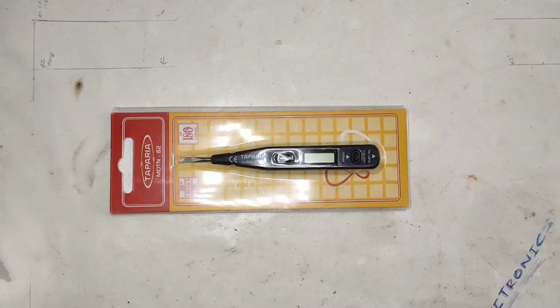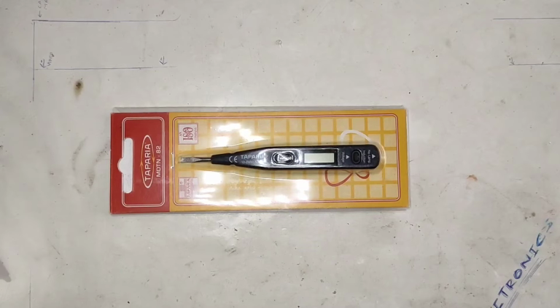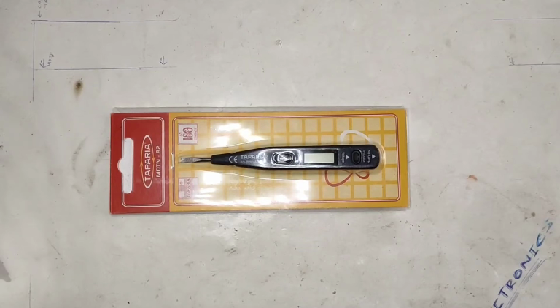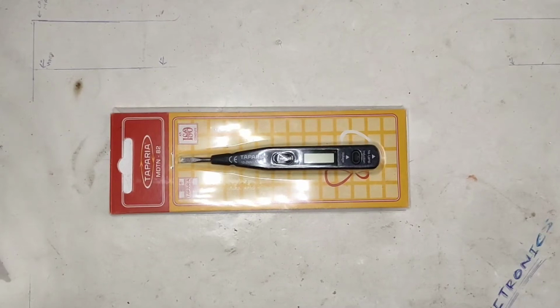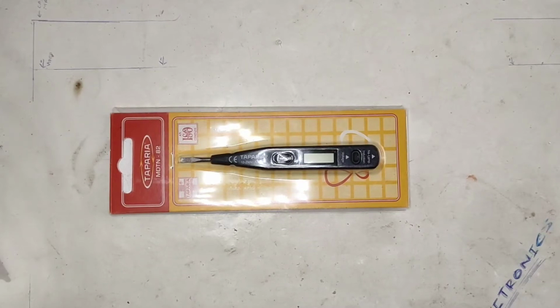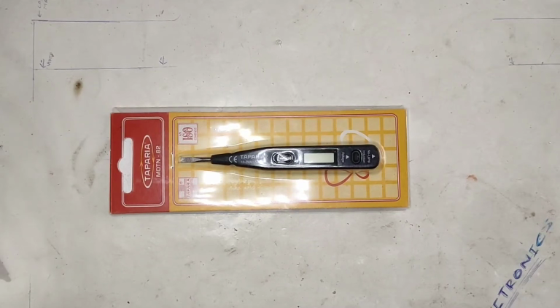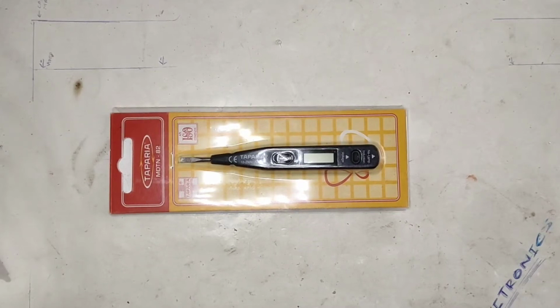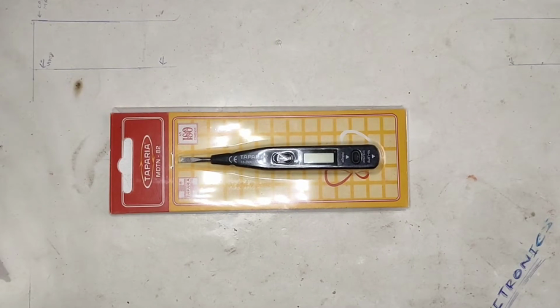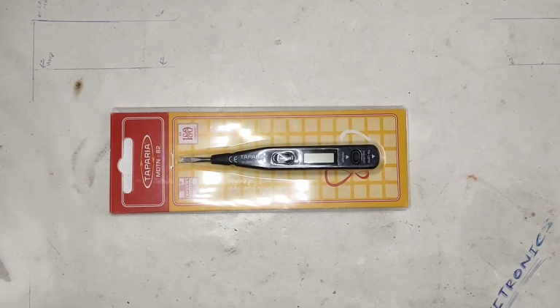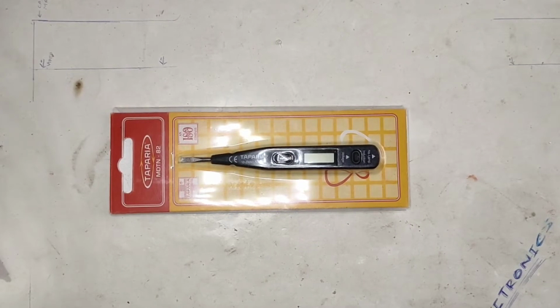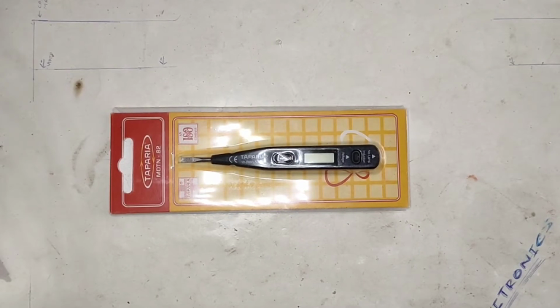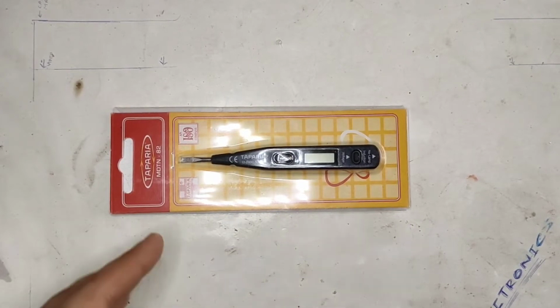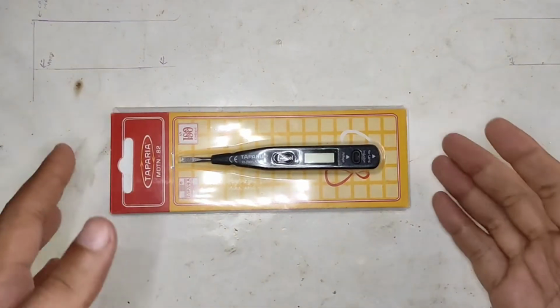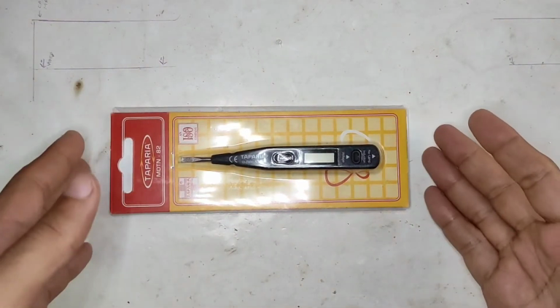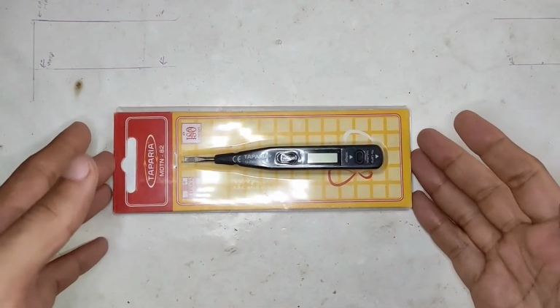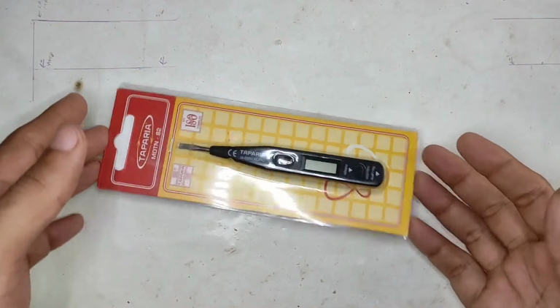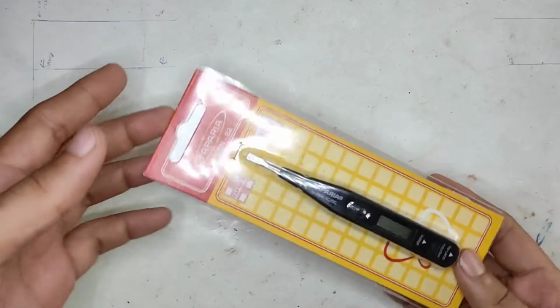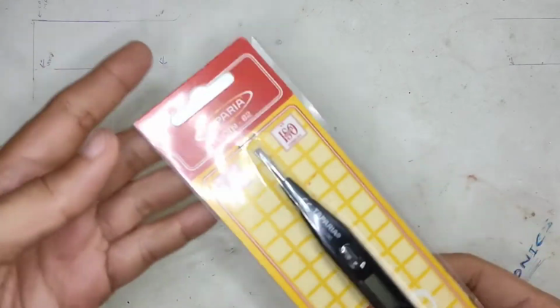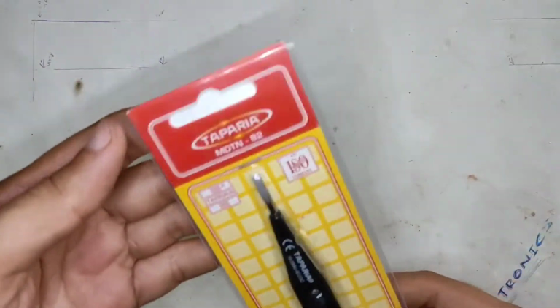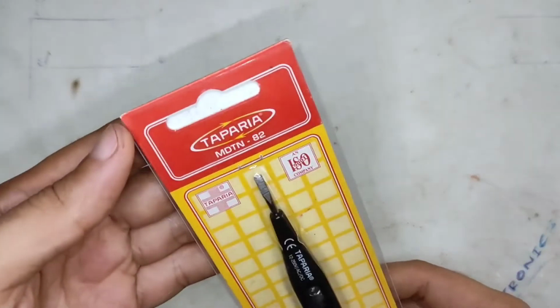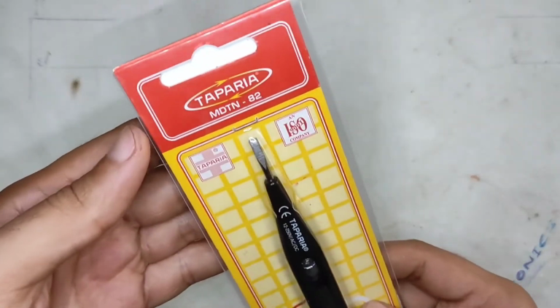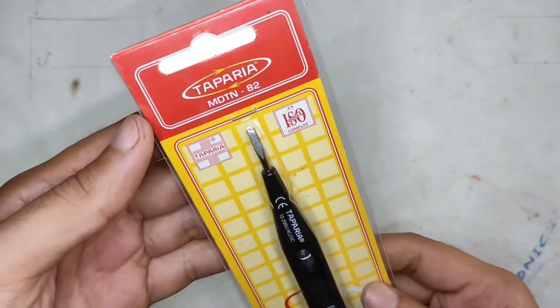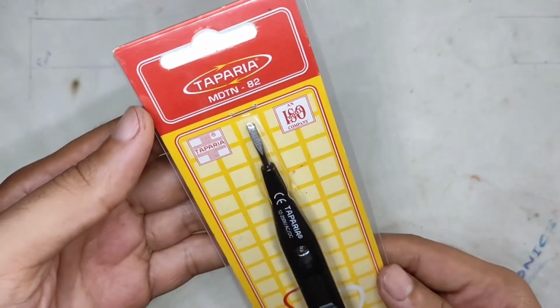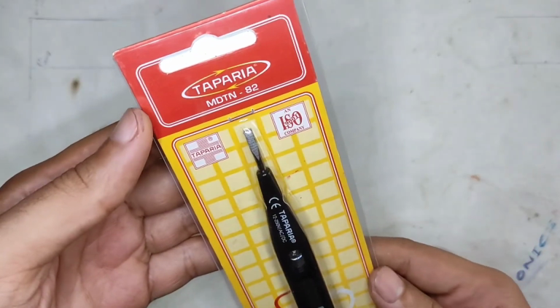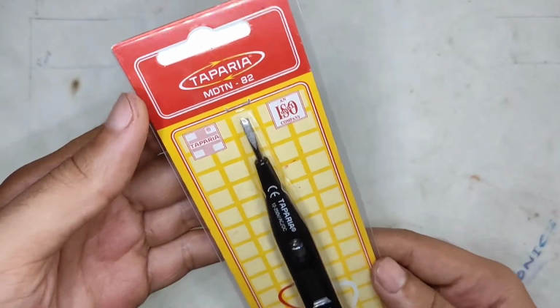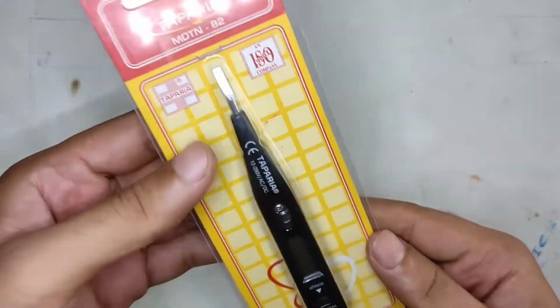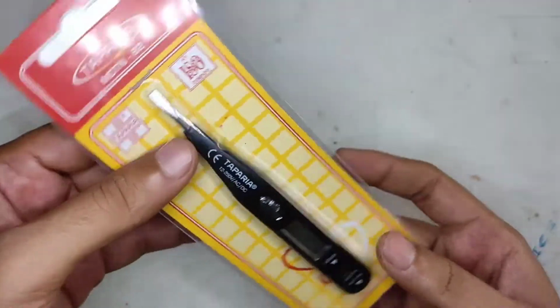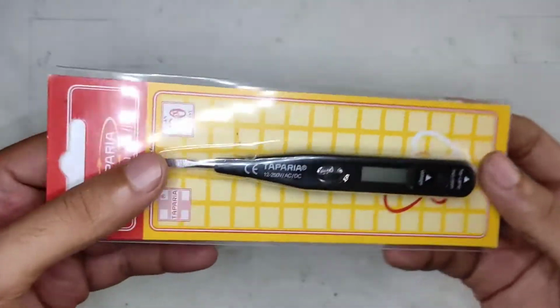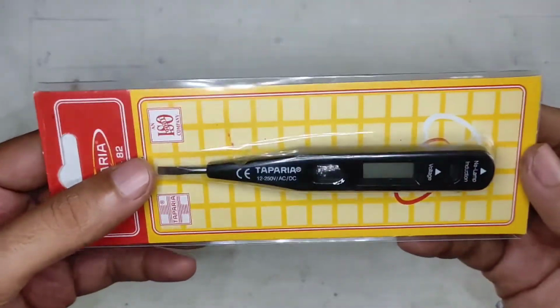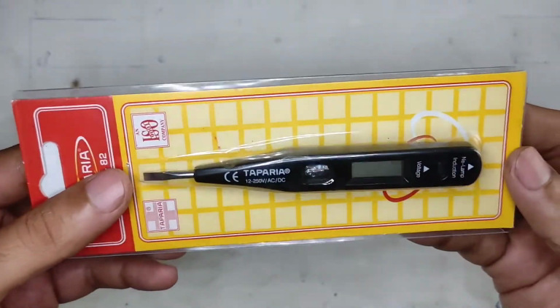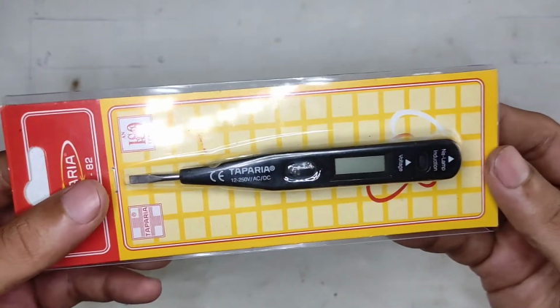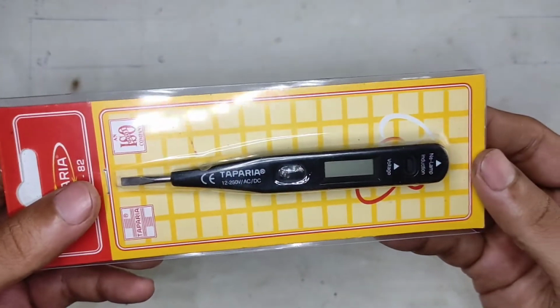Hello guys, welcome back to Incelectronics. So in today's episode, let's take a look at this Teparia MDDN82 Digital Line Tester.